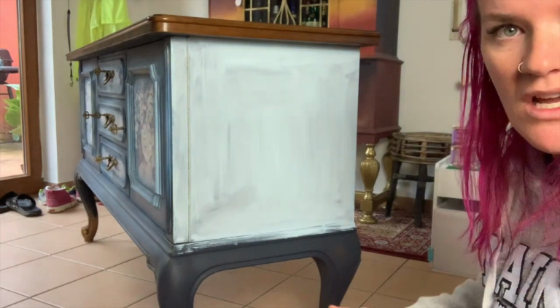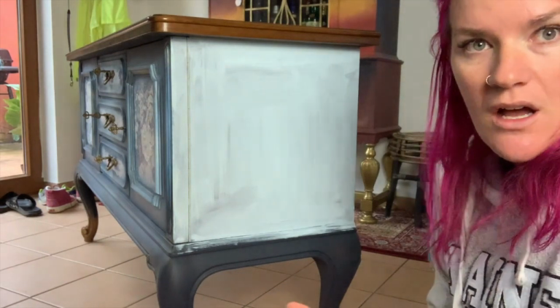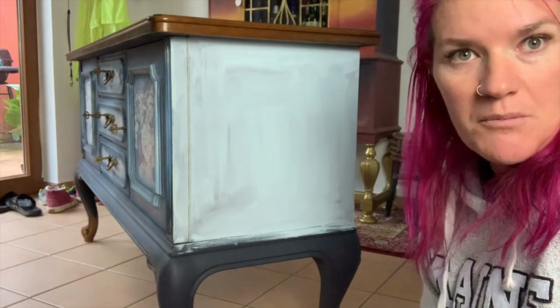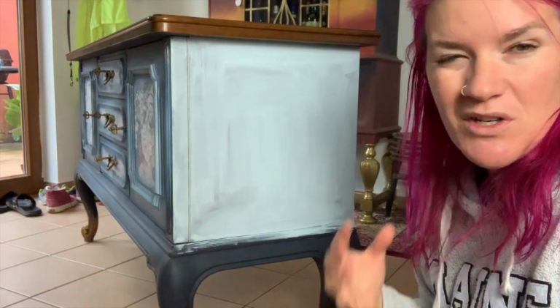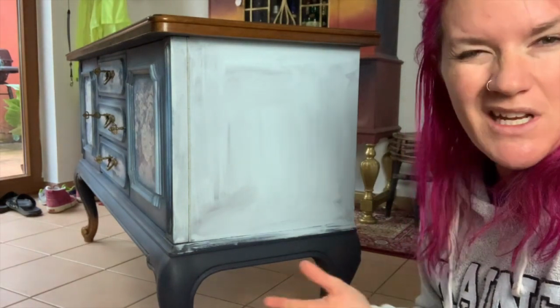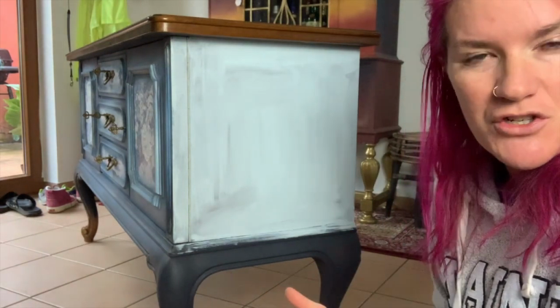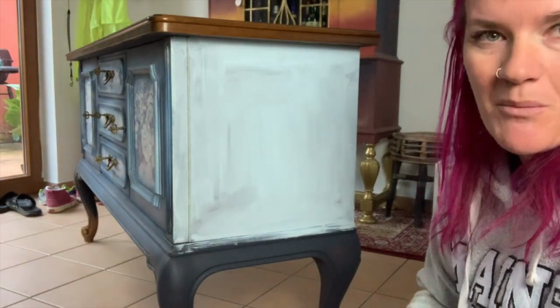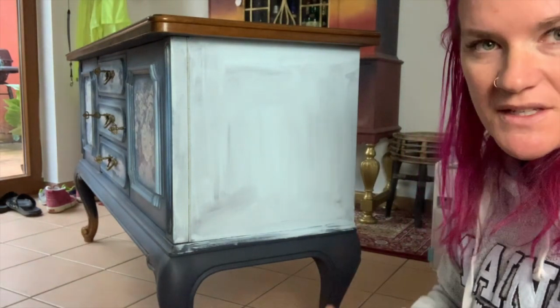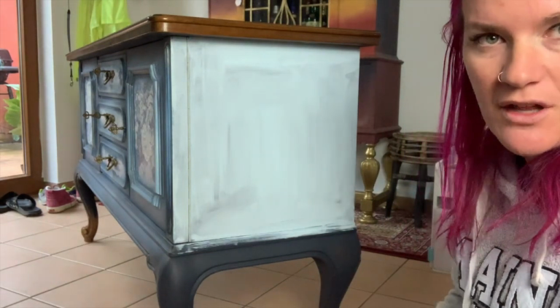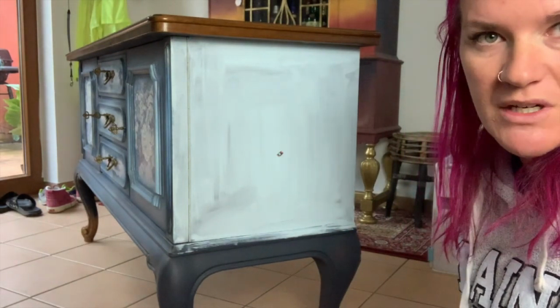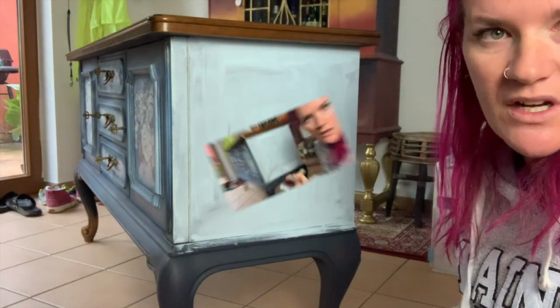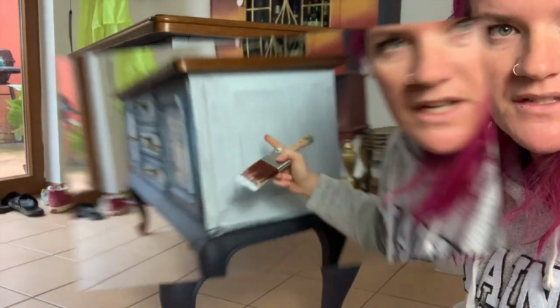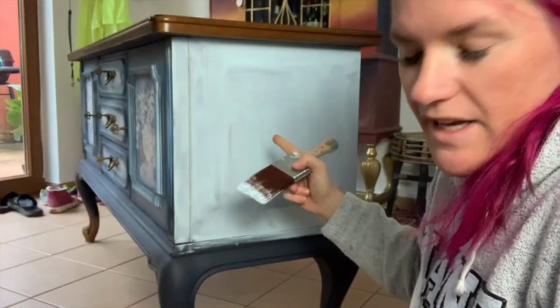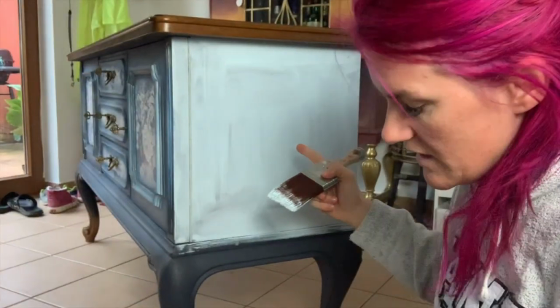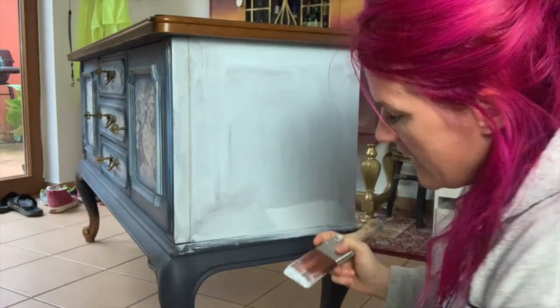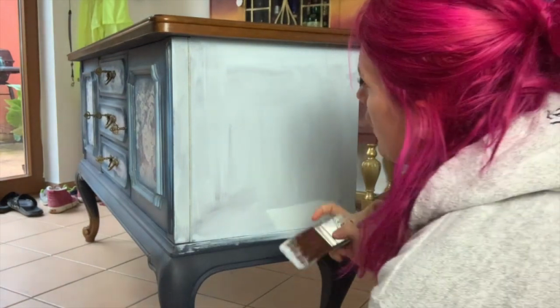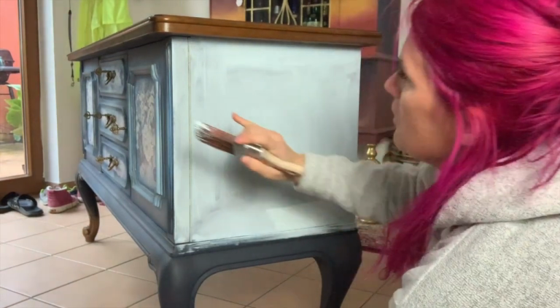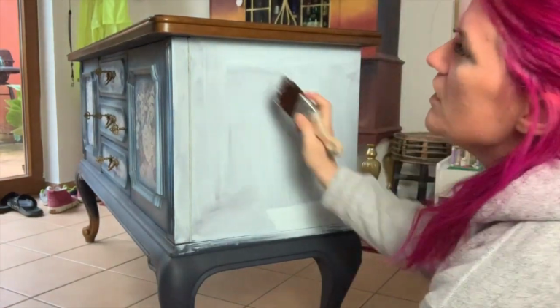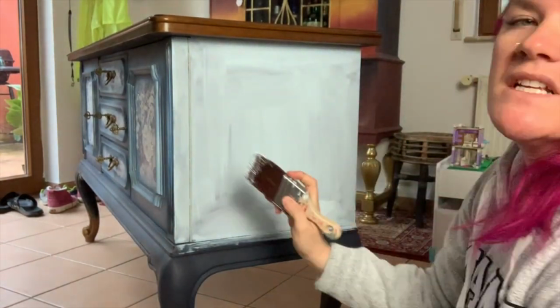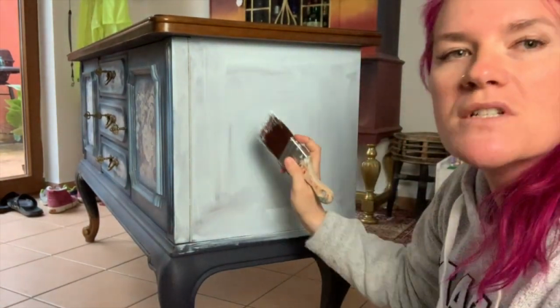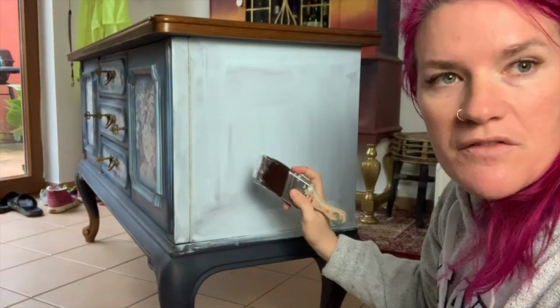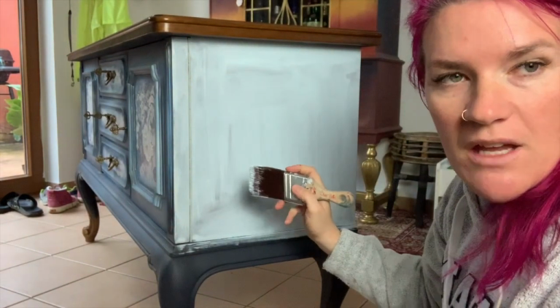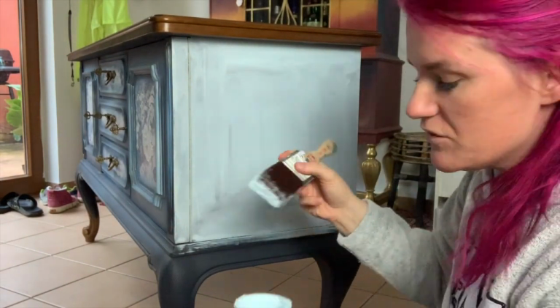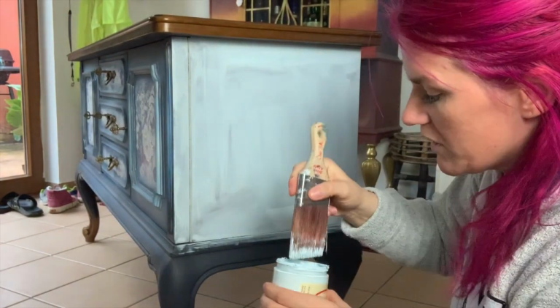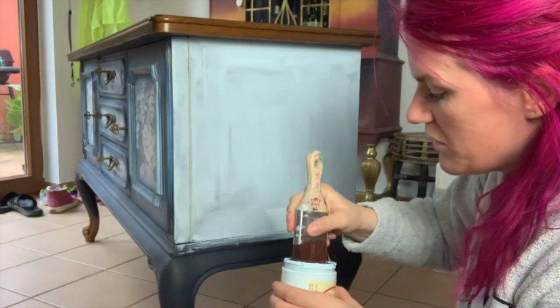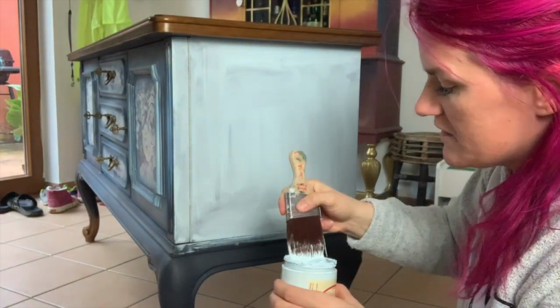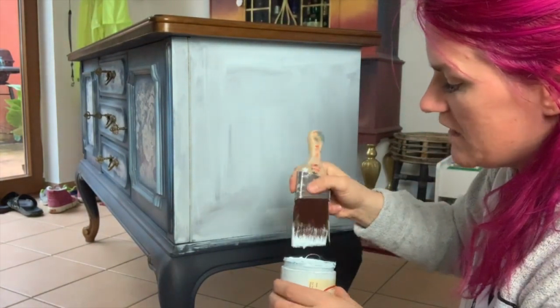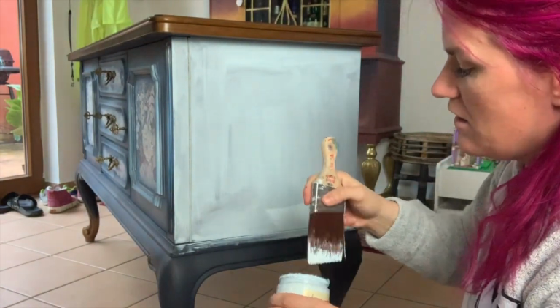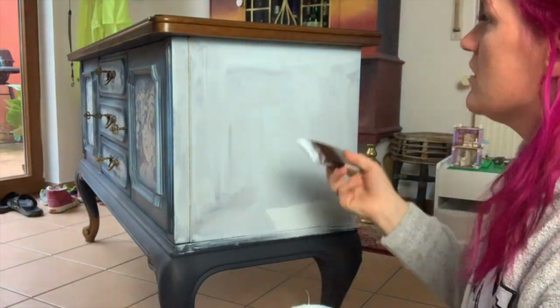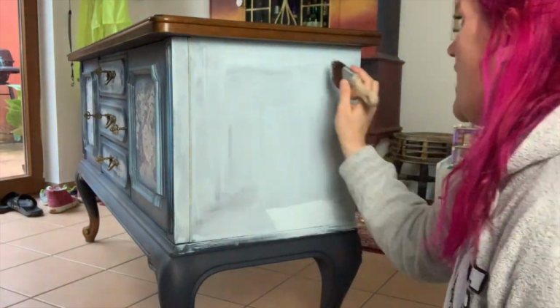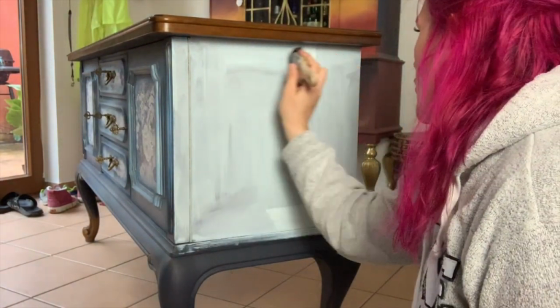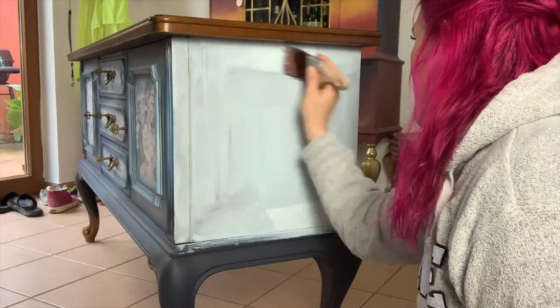Like I said, I've already put one base coat down of Paint Blue, so we're going to put a second coat of Paint Blue down.